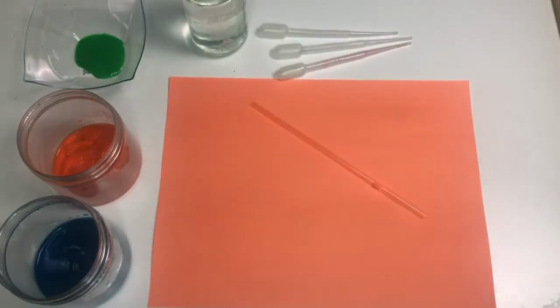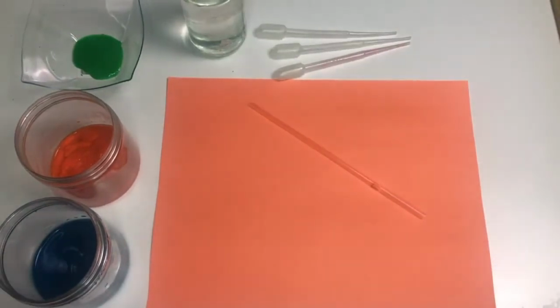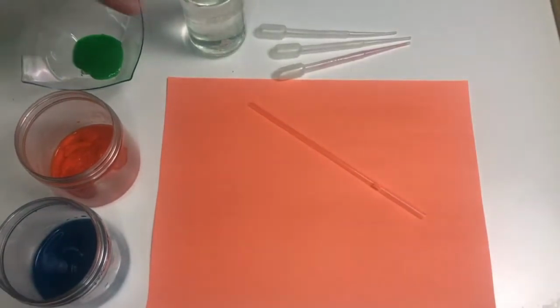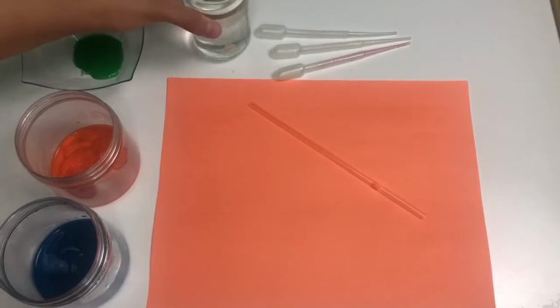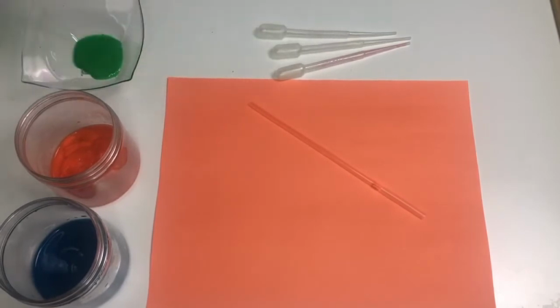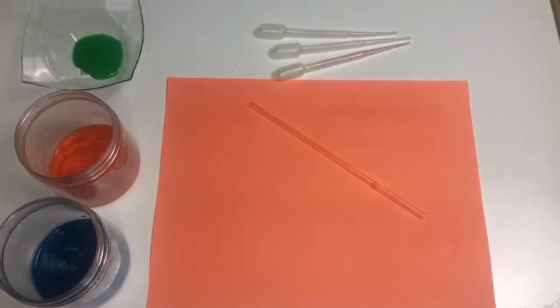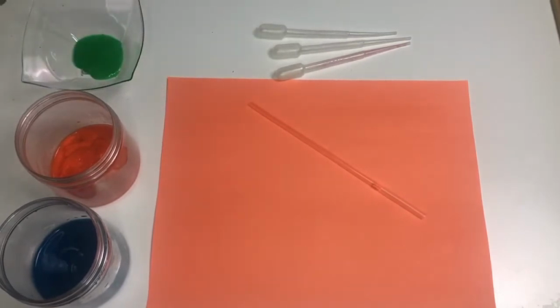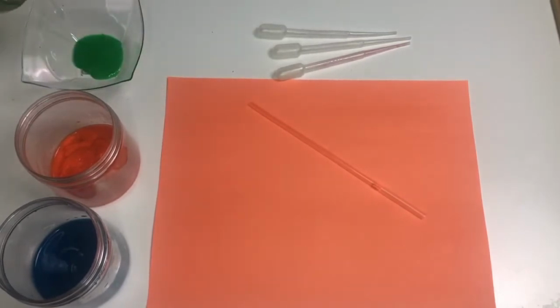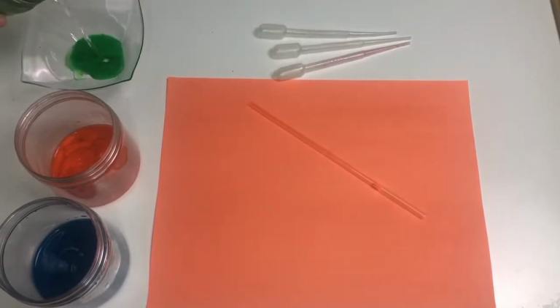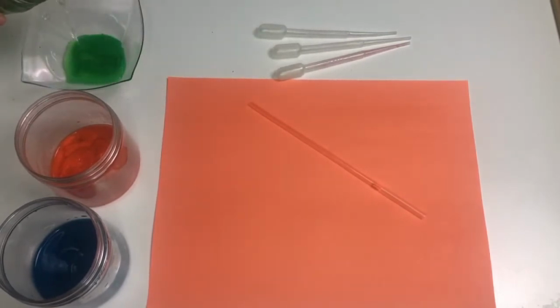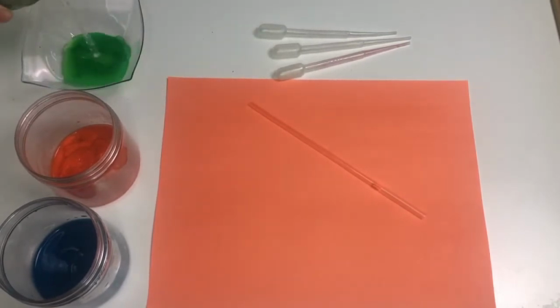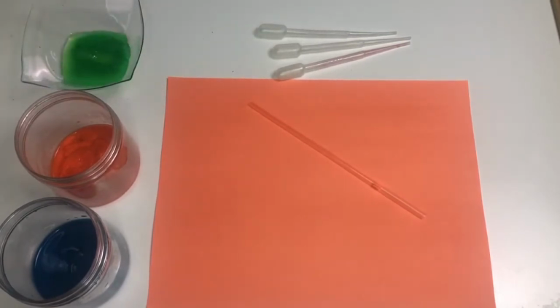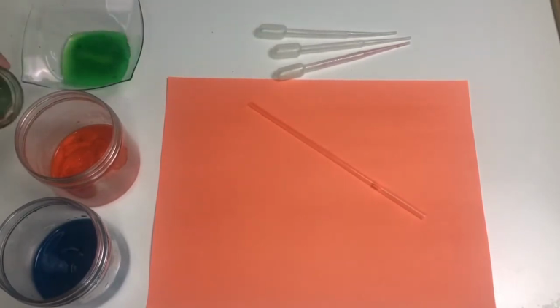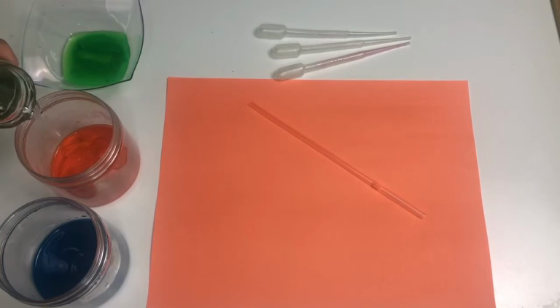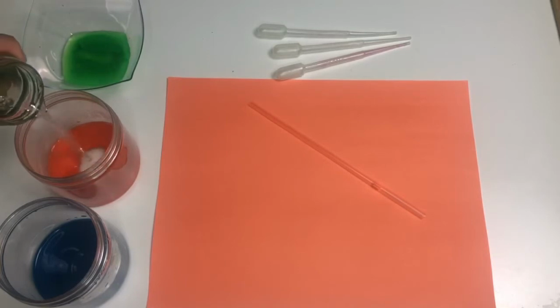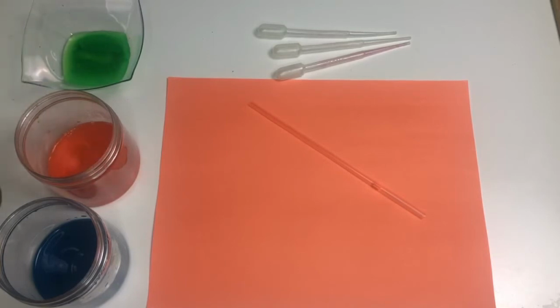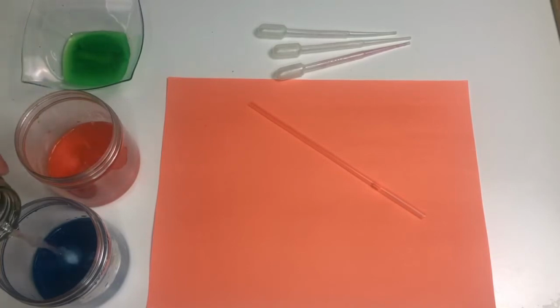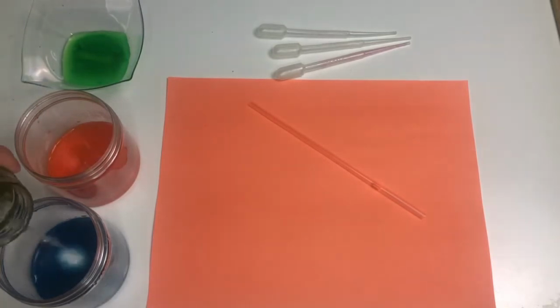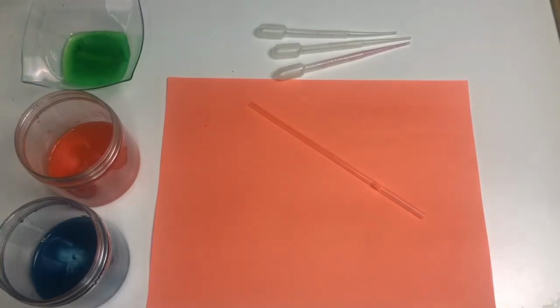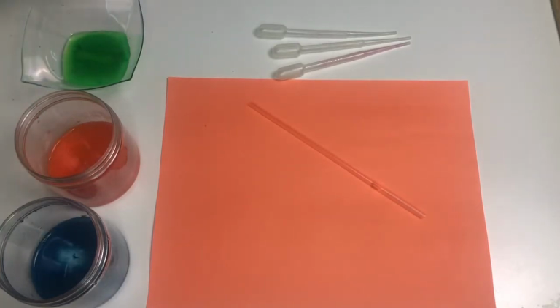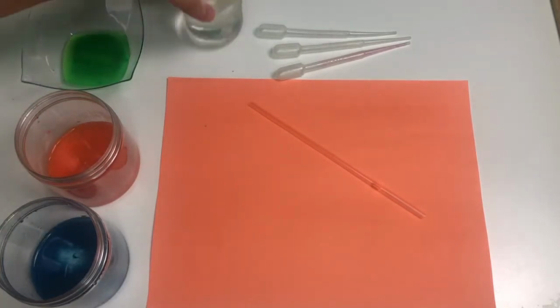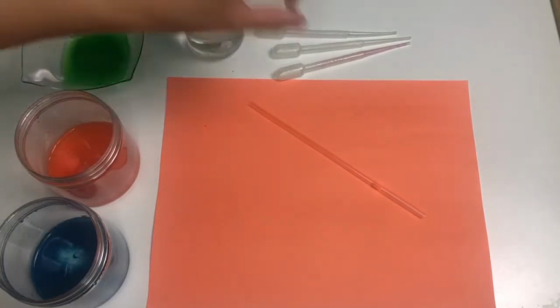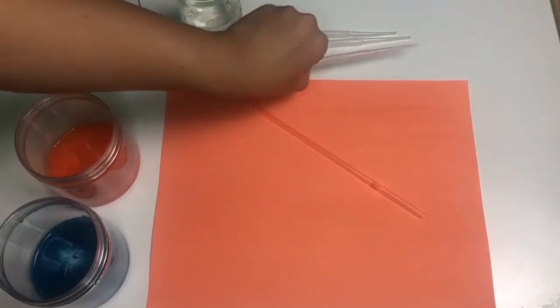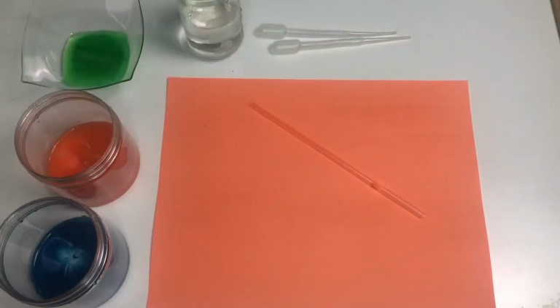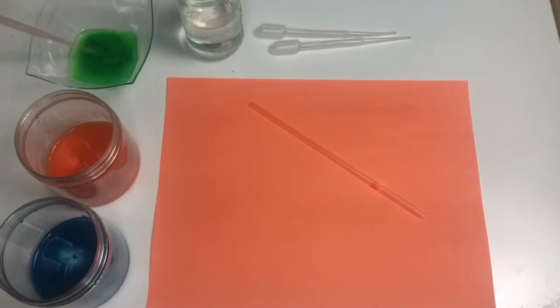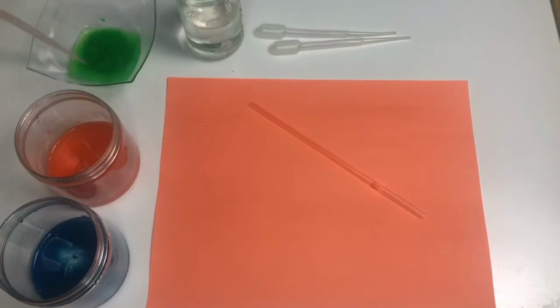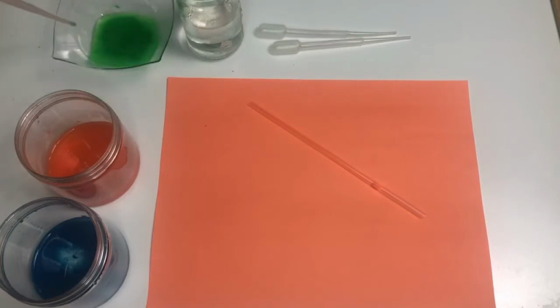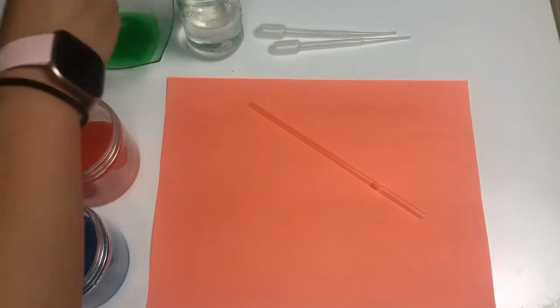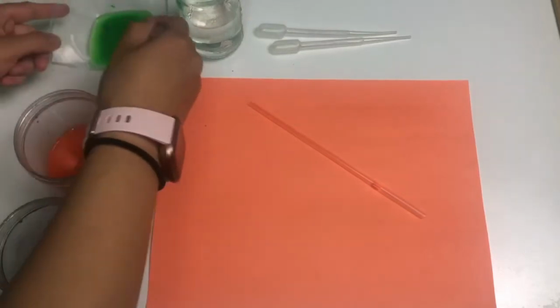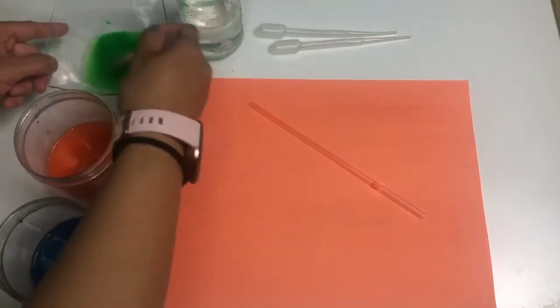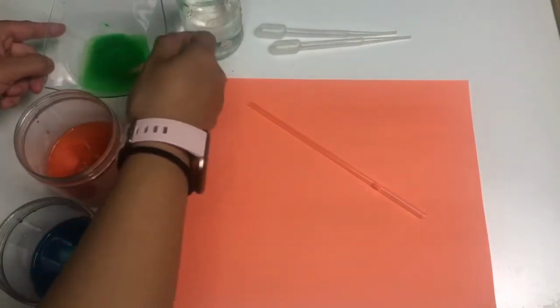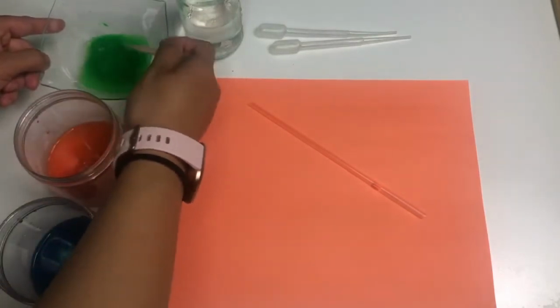What you're going to do first is put a little bit of water into each of the paints. You just want to make sure it's not too thick, so that when it's on the paper you can actually blow it with a straw. Then you're going to use either your pipette or your spoon and mix it.